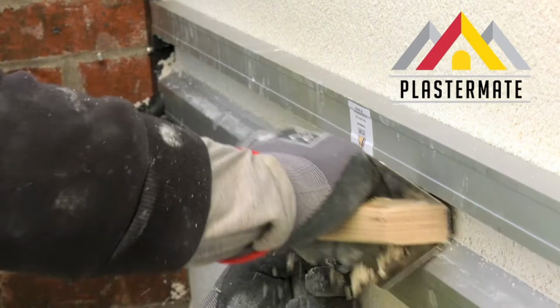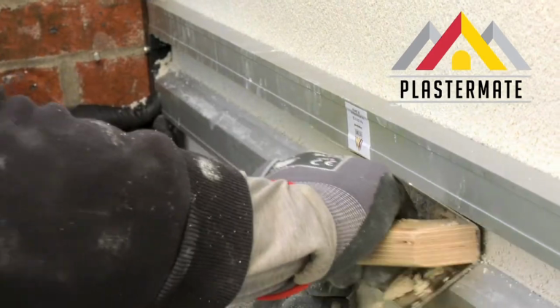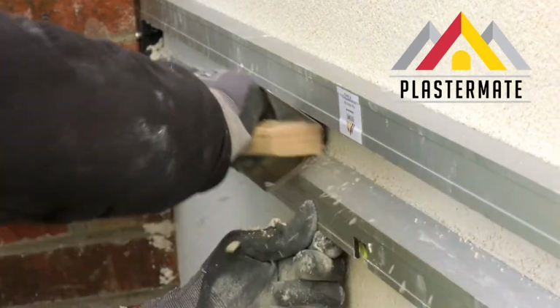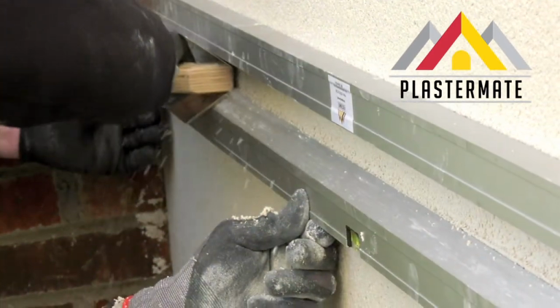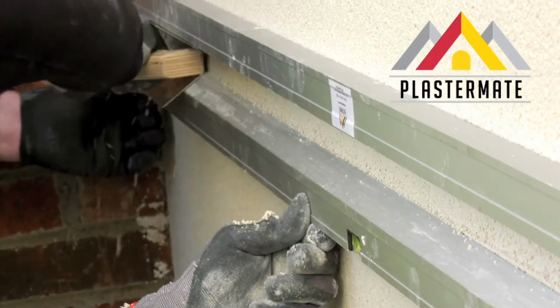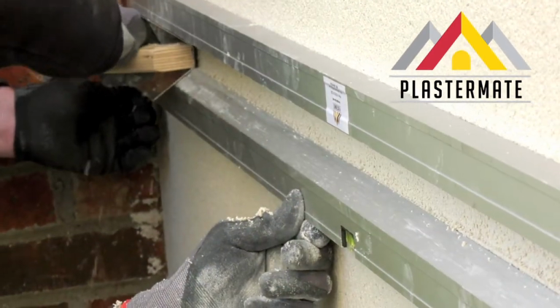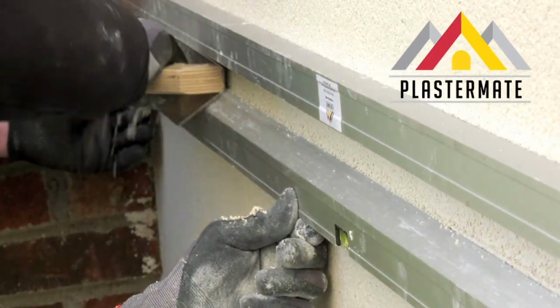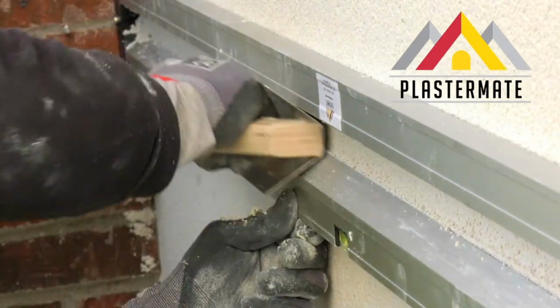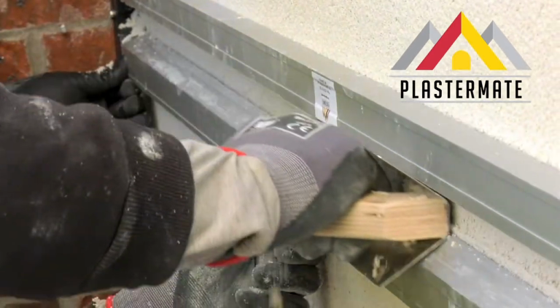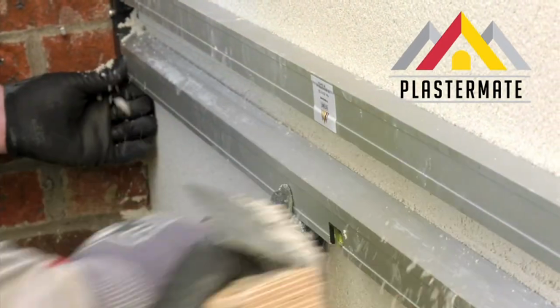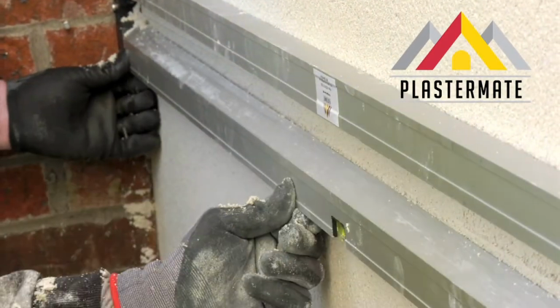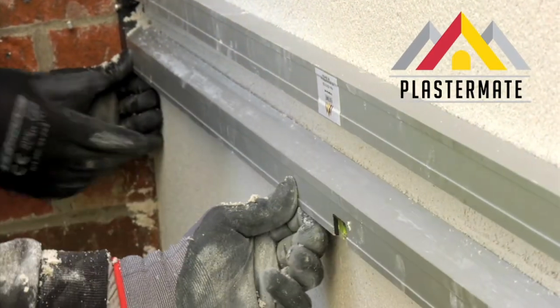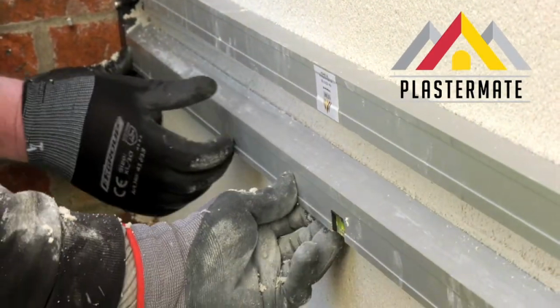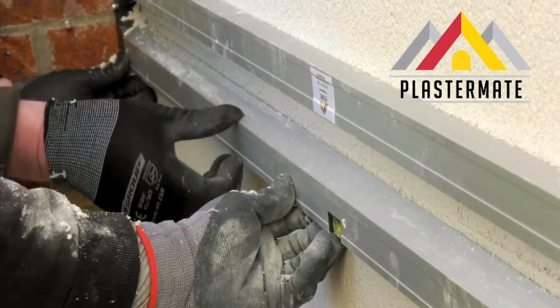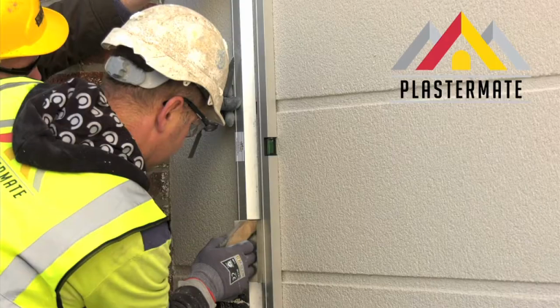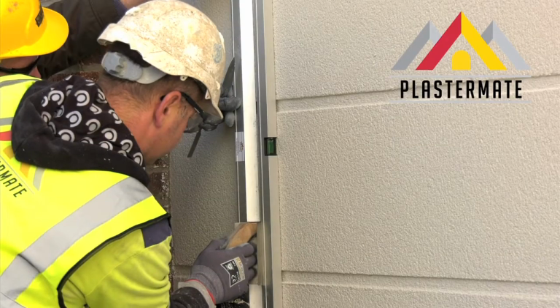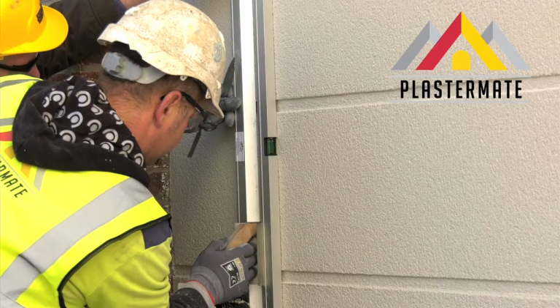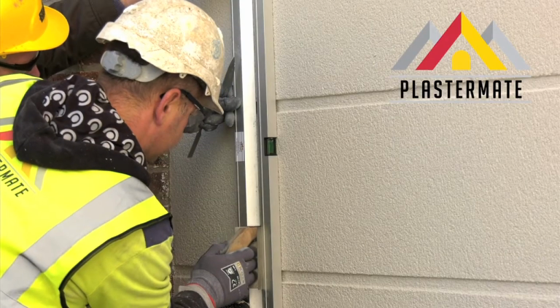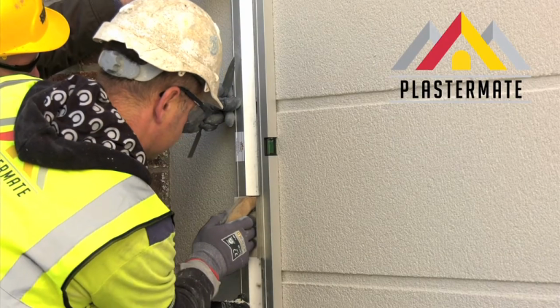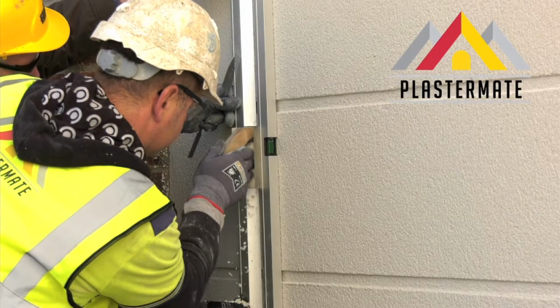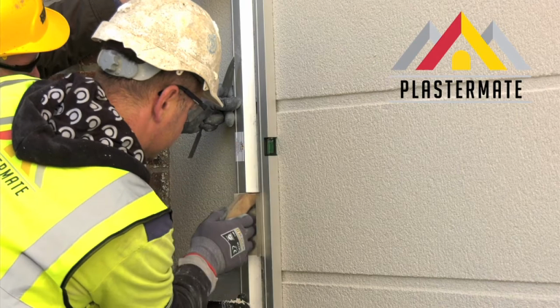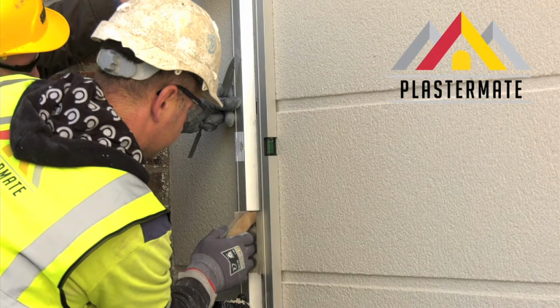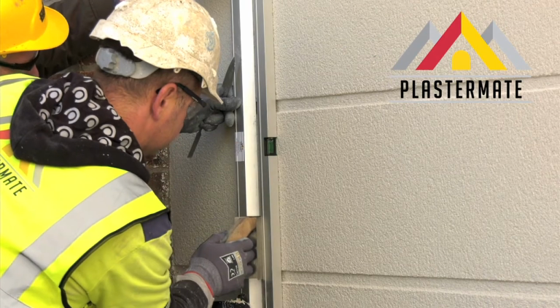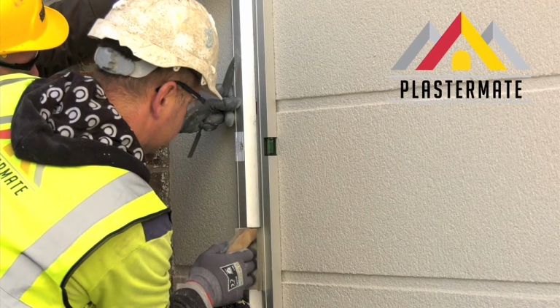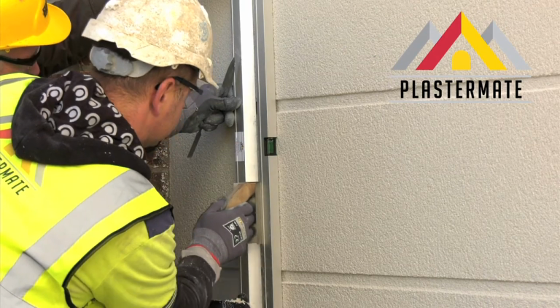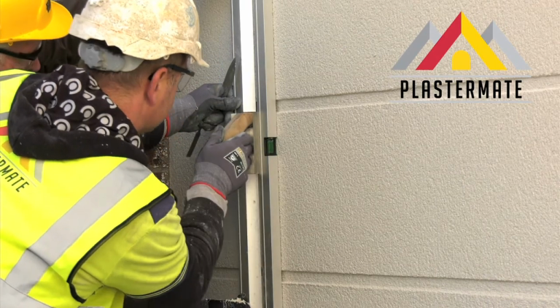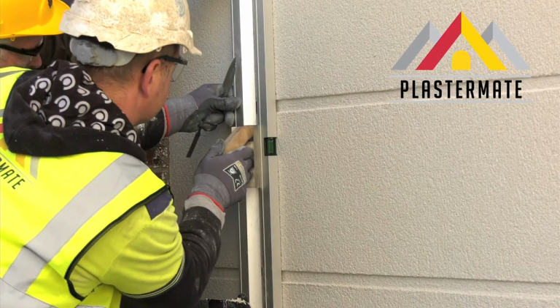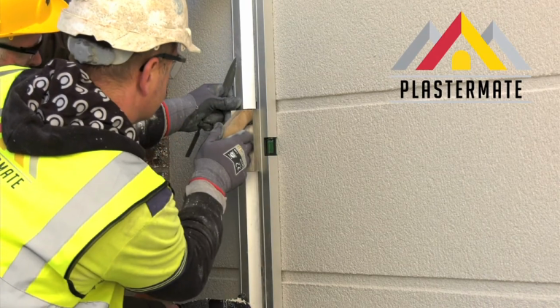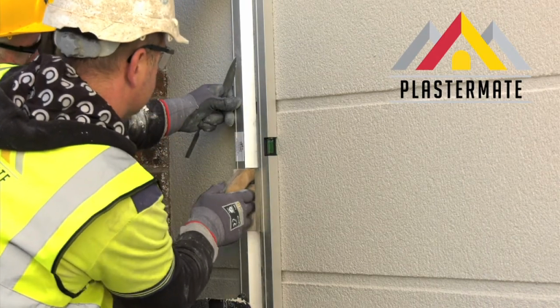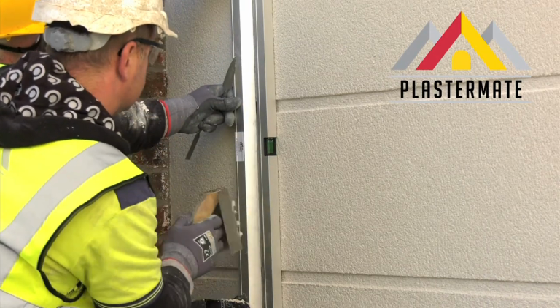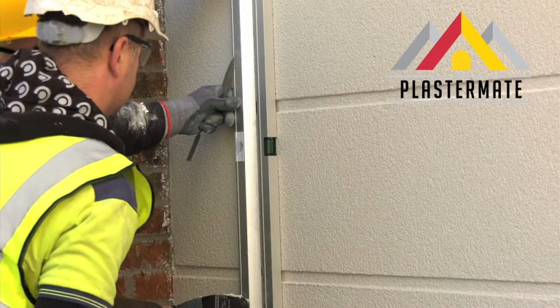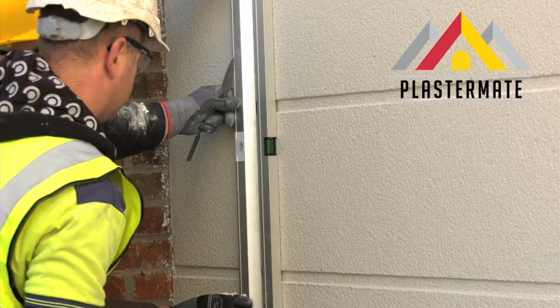Designed in Ireland by industry professionals, PlasterMate comes with an adjustable jig and a set of hand trowels, allowing ashlar cuts to be created quickly and easily.